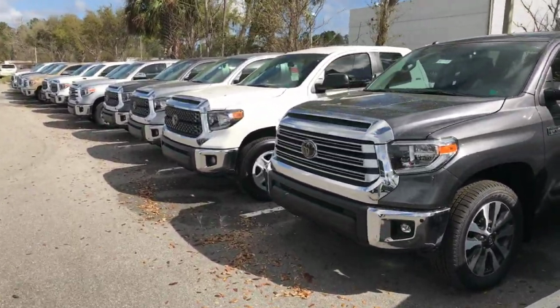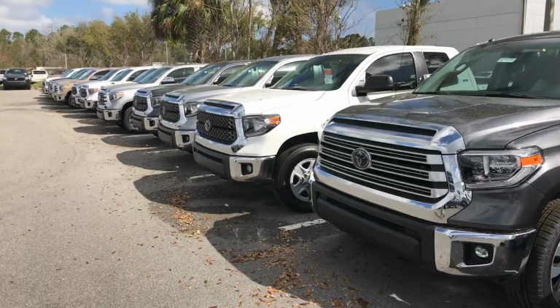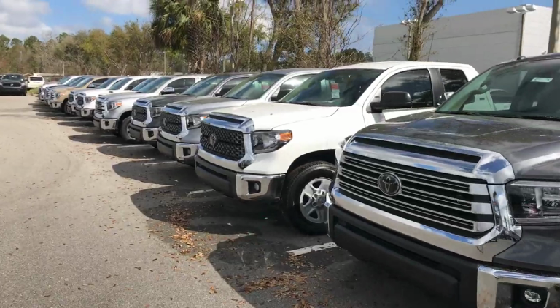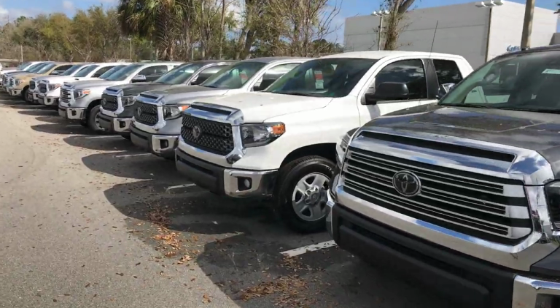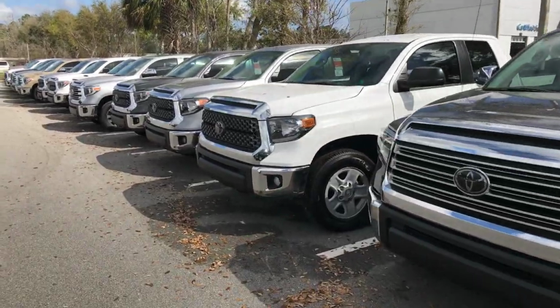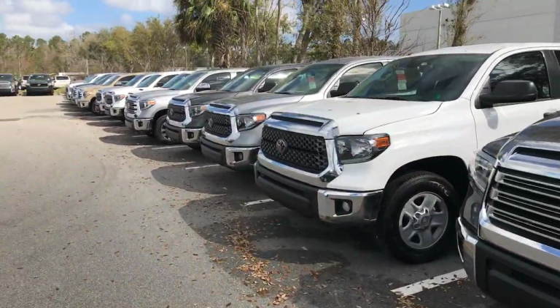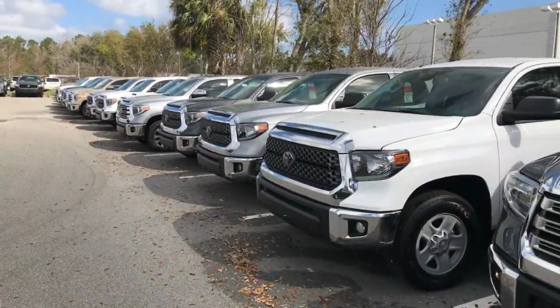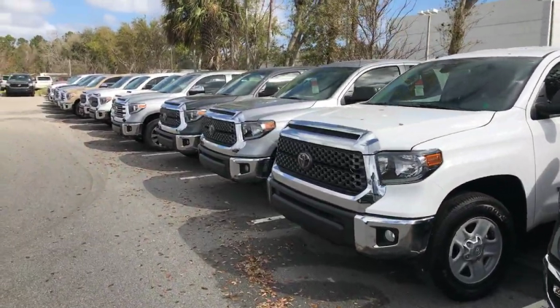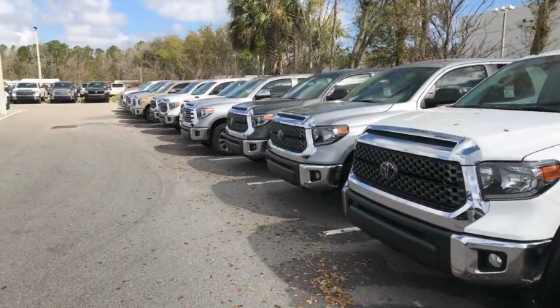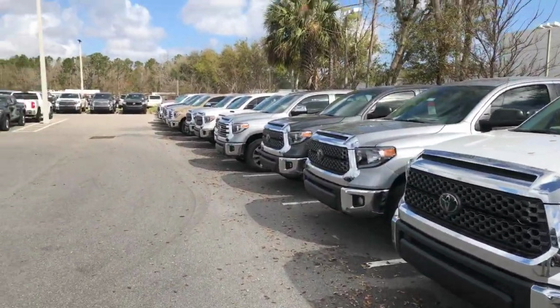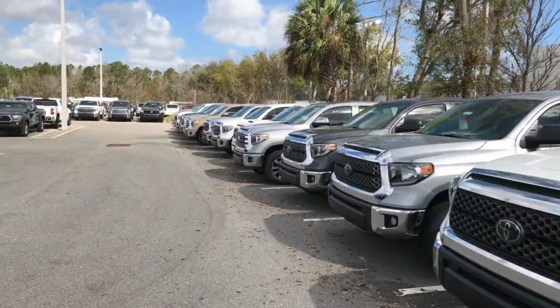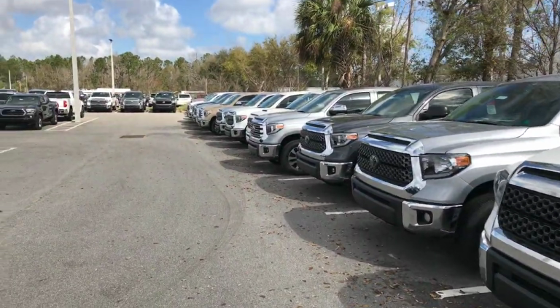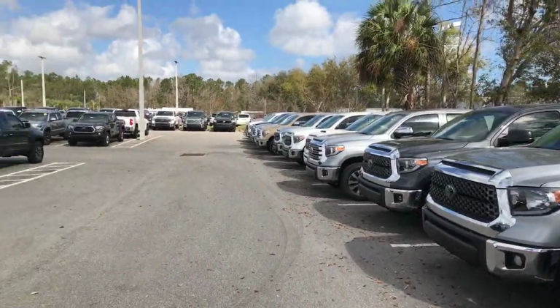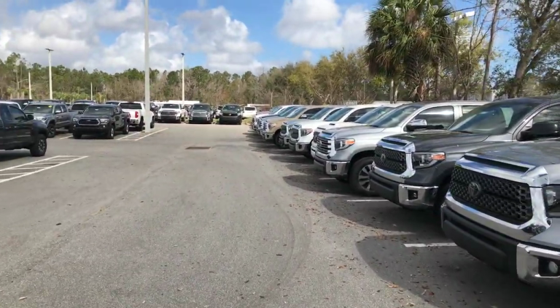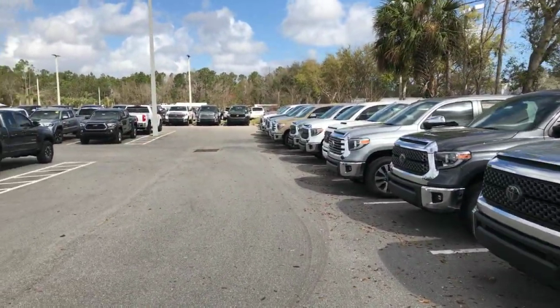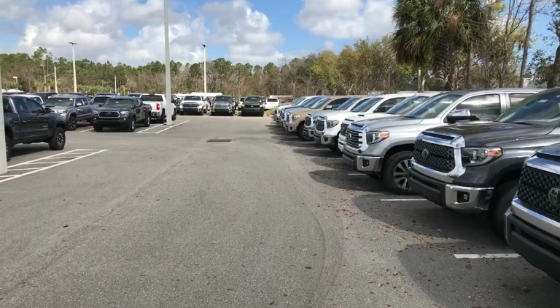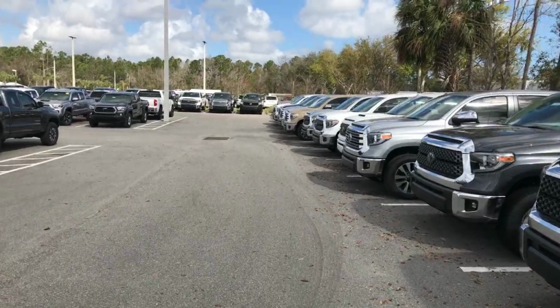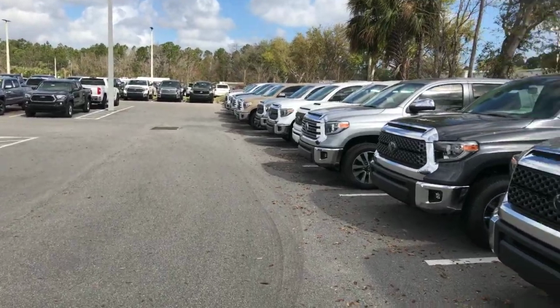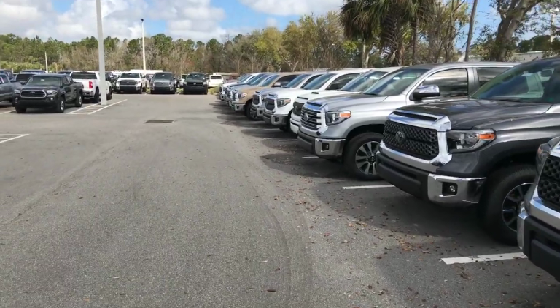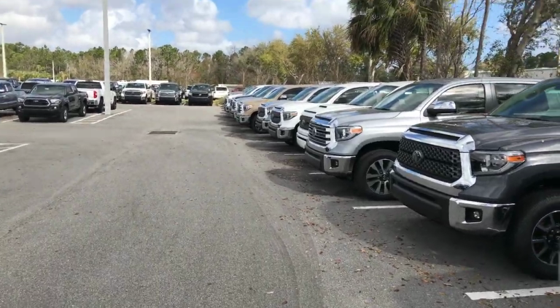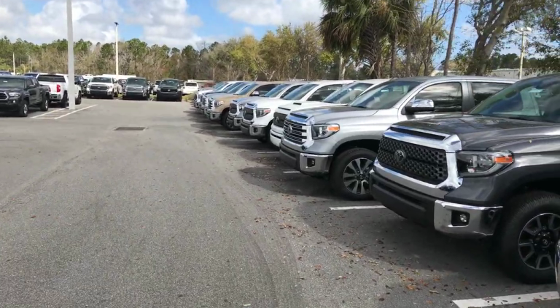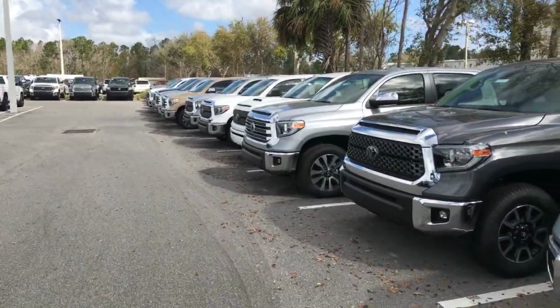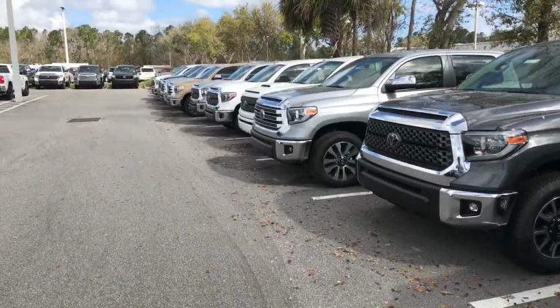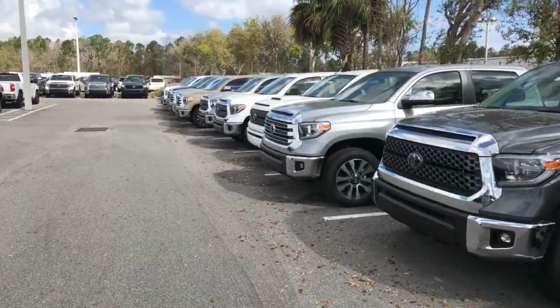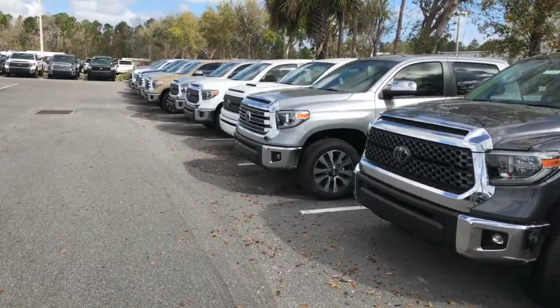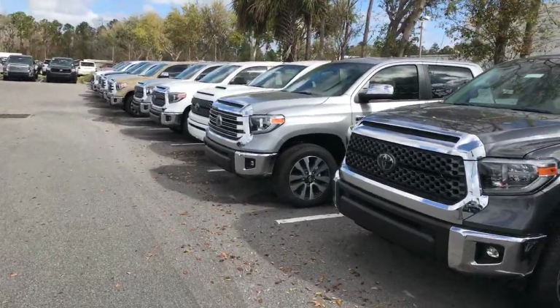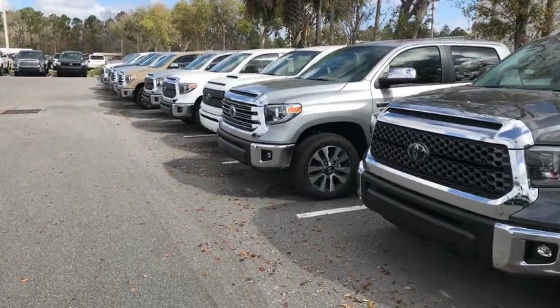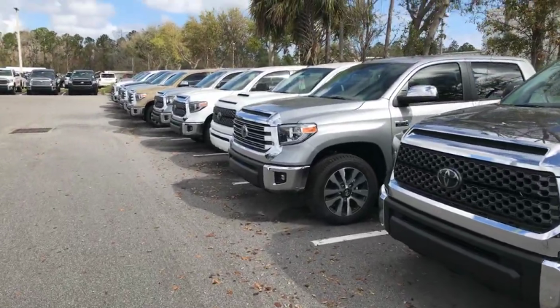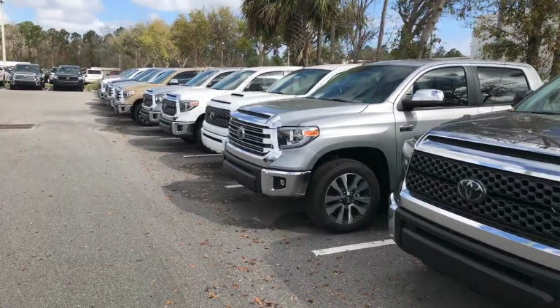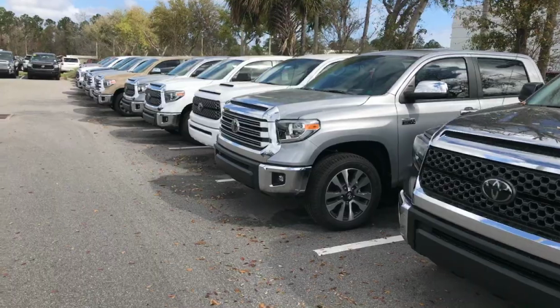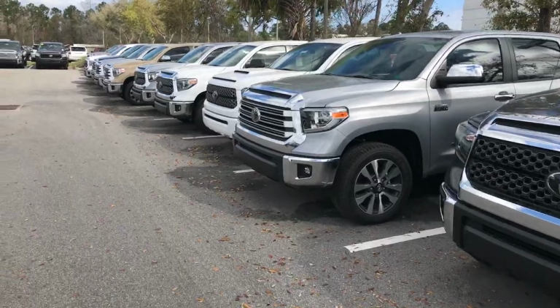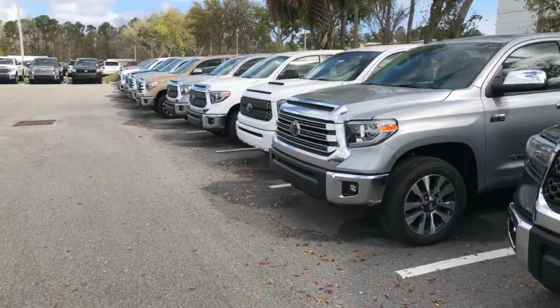As you can see, it wraps all the way down to the end down there, and a whole other row that goes around. So no matter what trim level you're looking for, no matter what color, I'm sure we have it here on our lot.